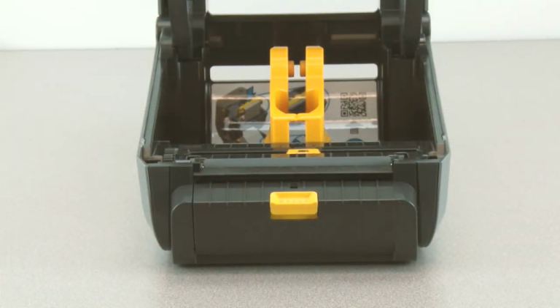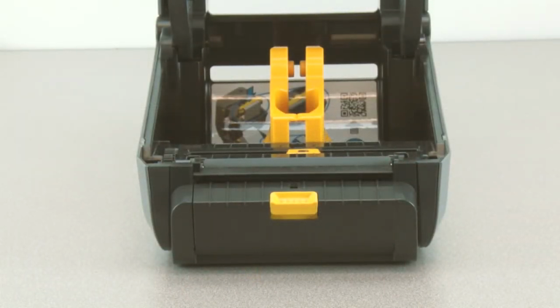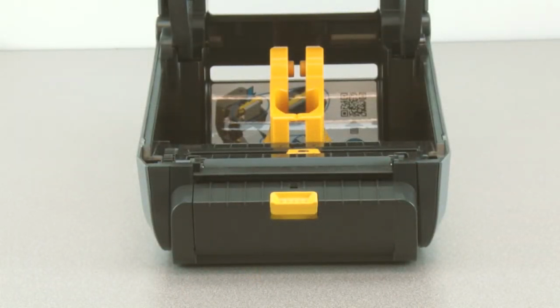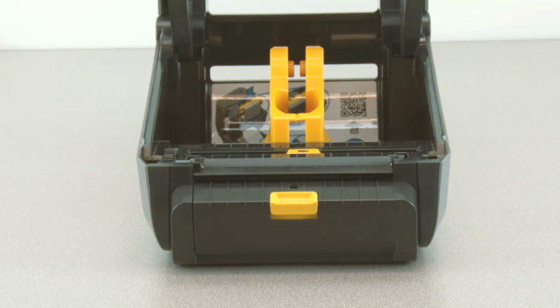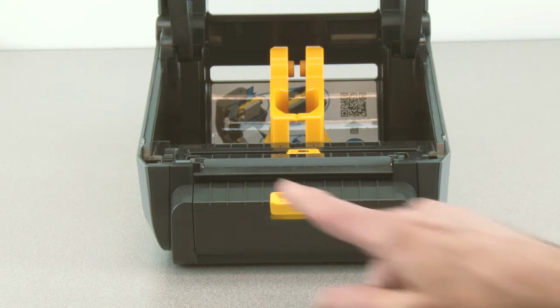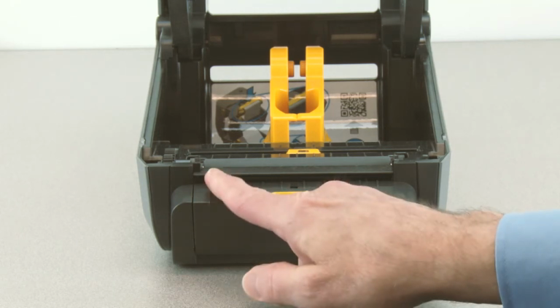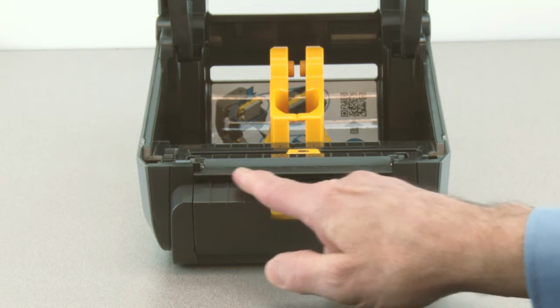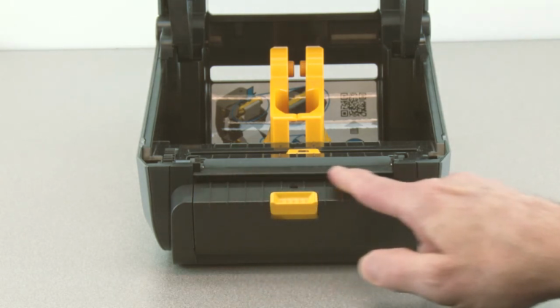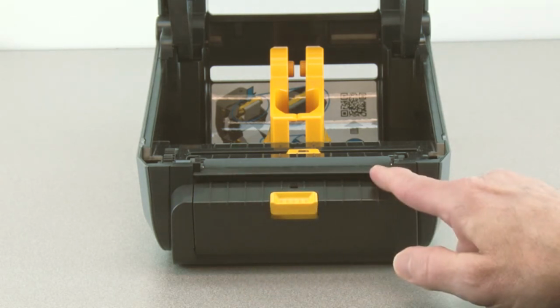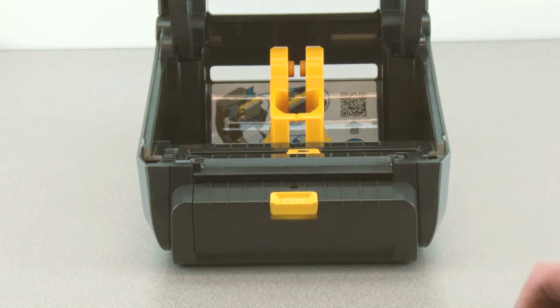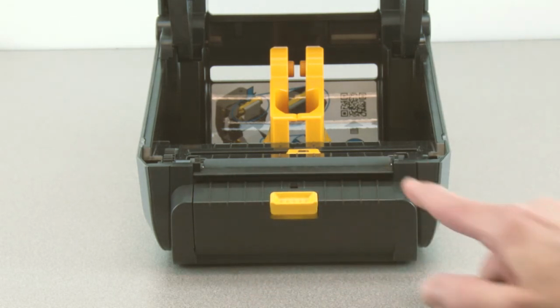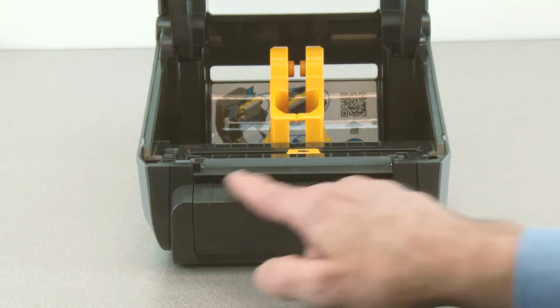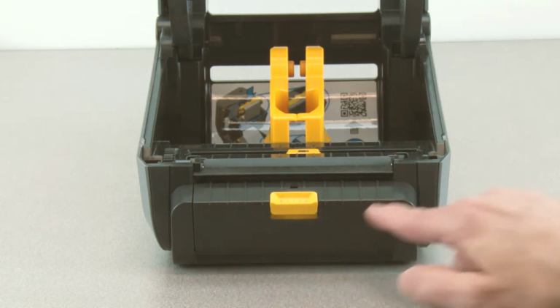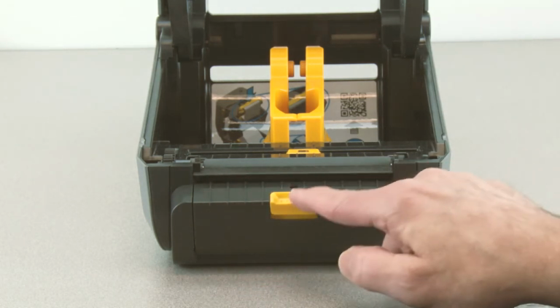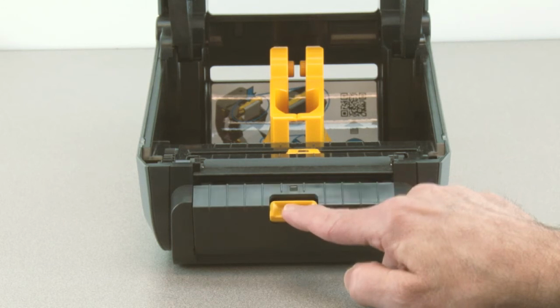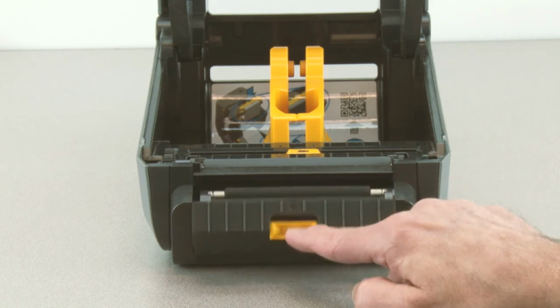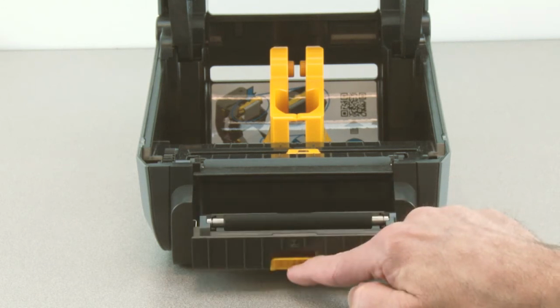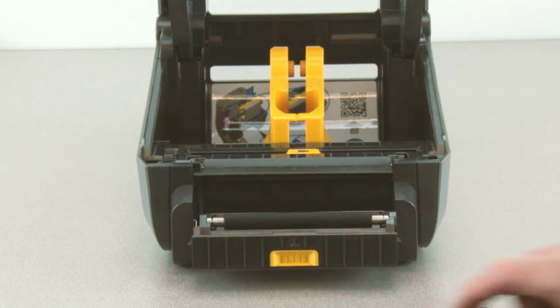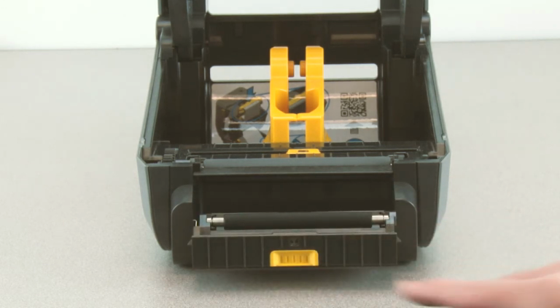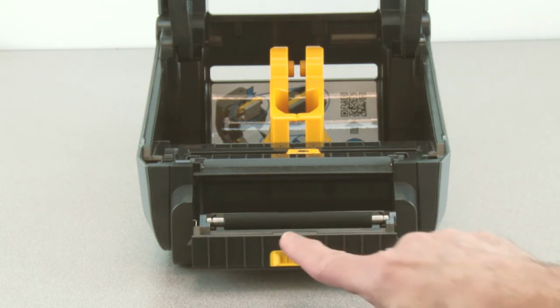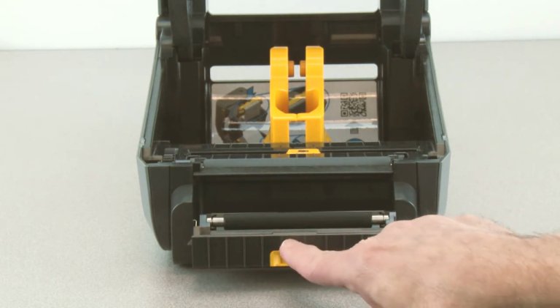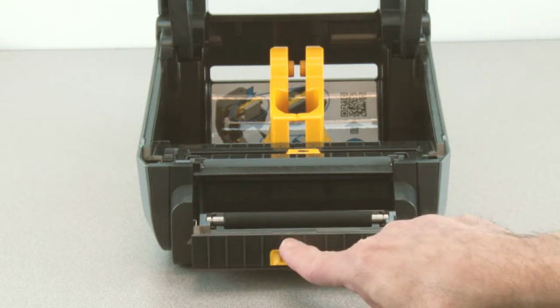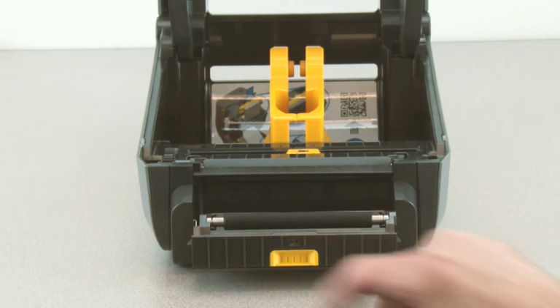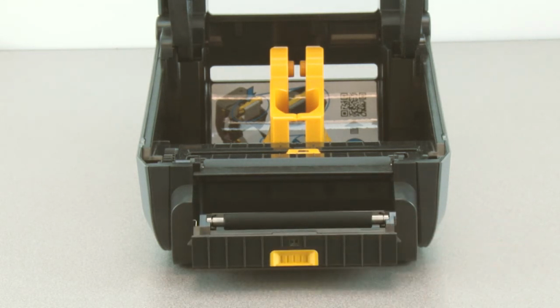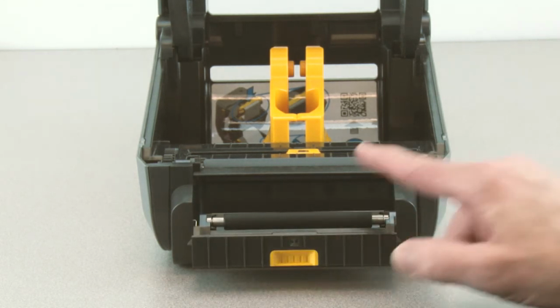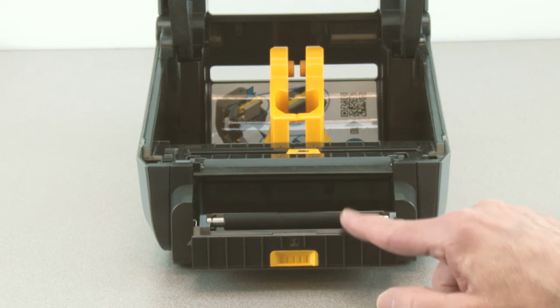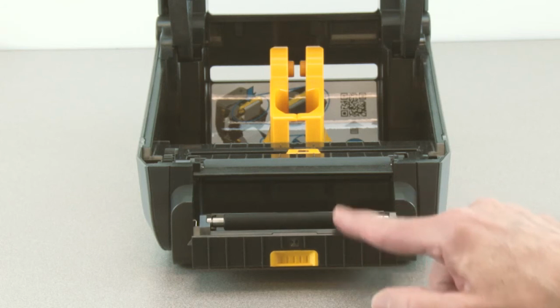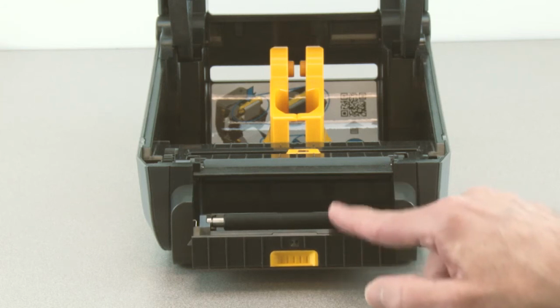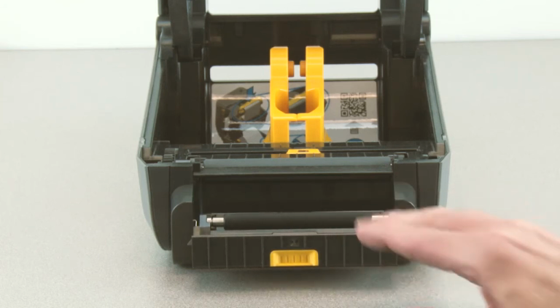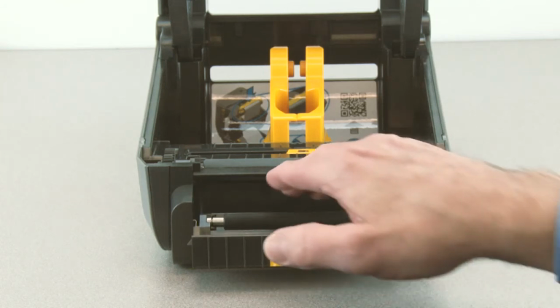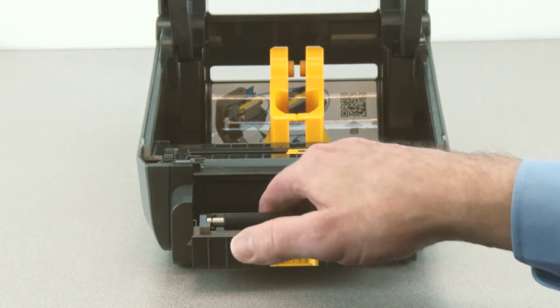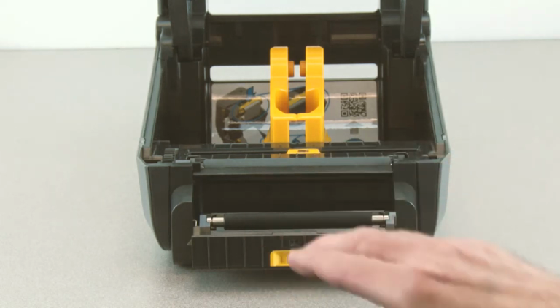Peel bar. Dispenser door and door latch, label taken sensor, peel roller, and media slot.